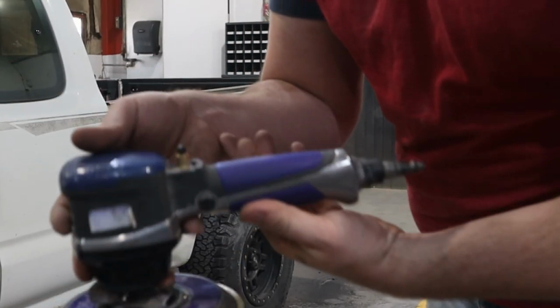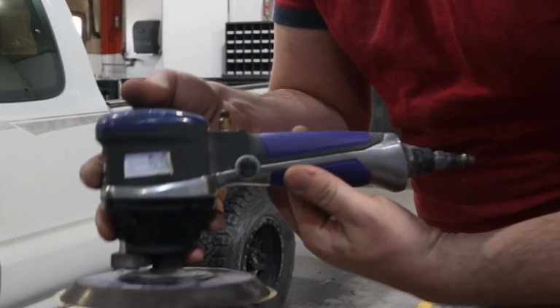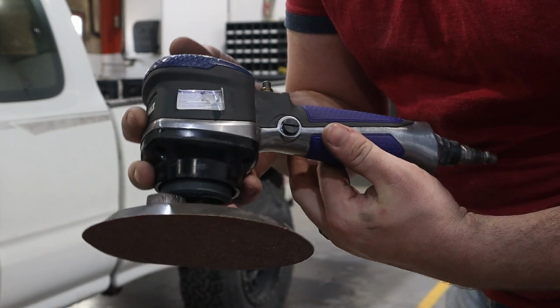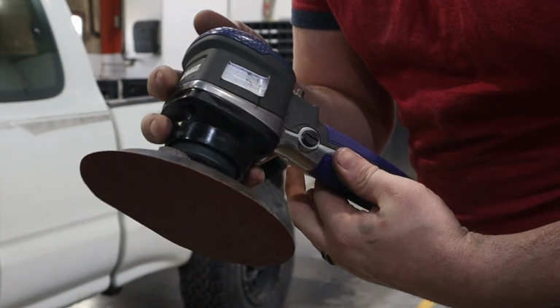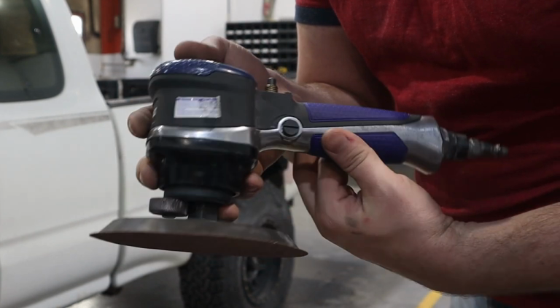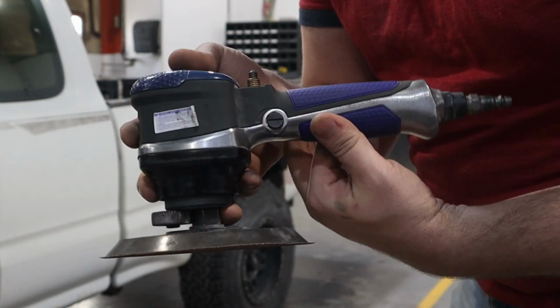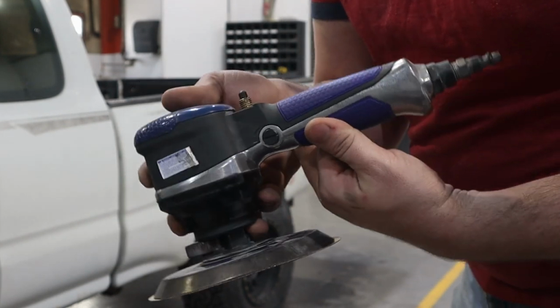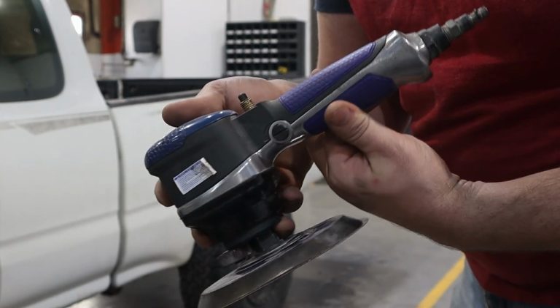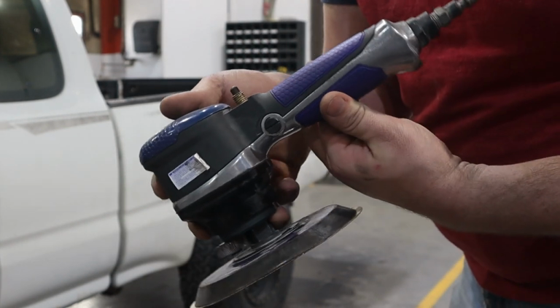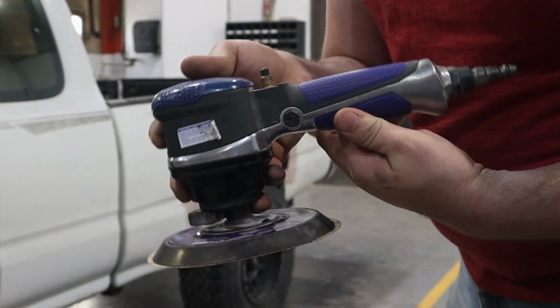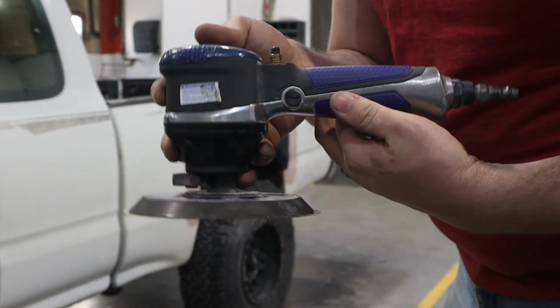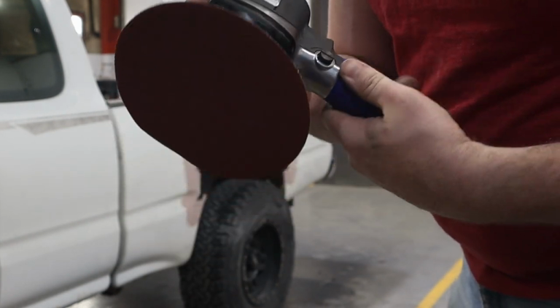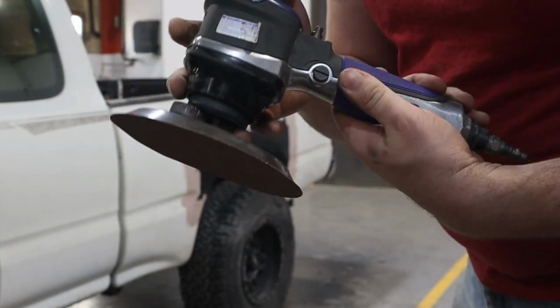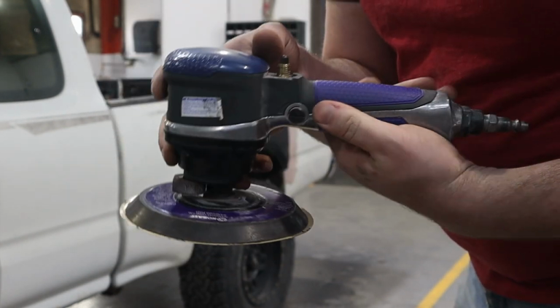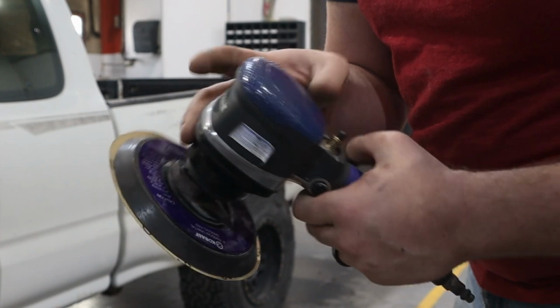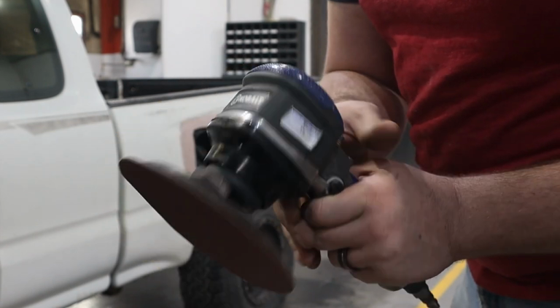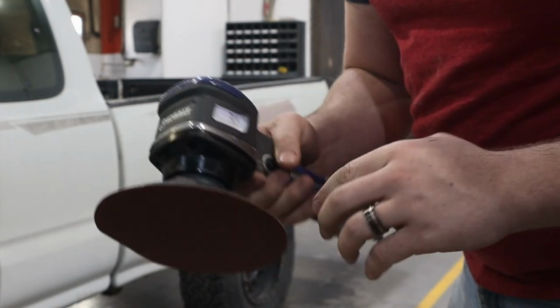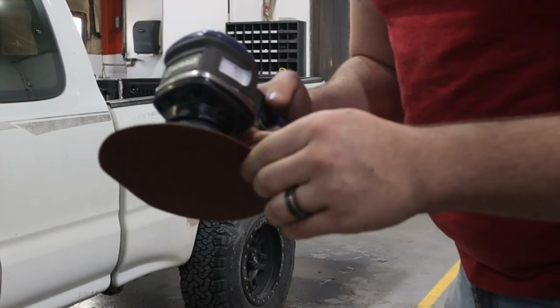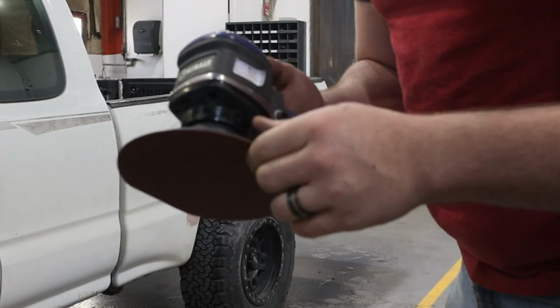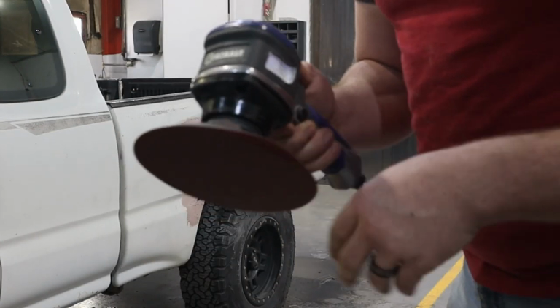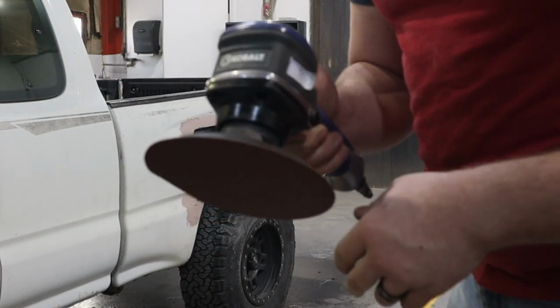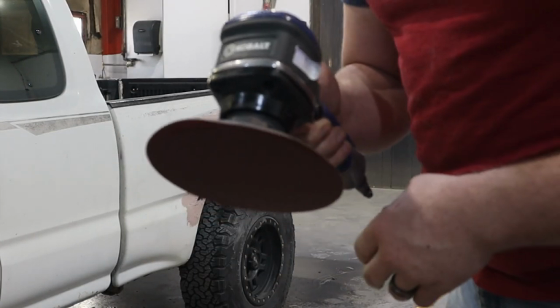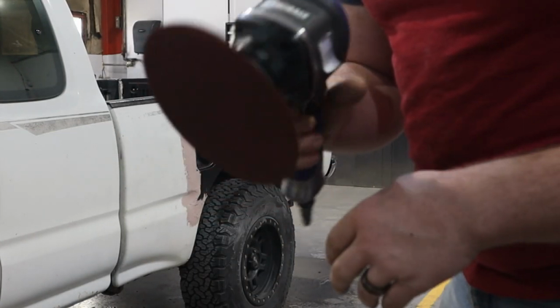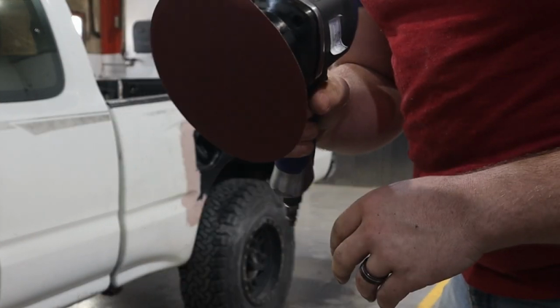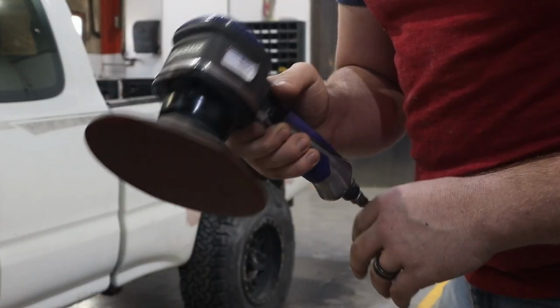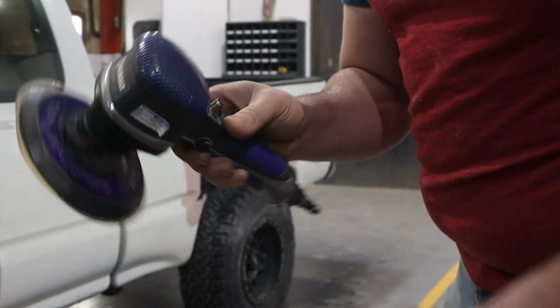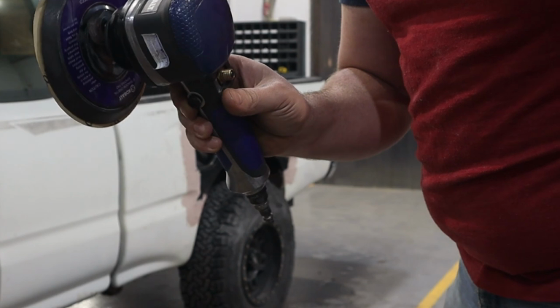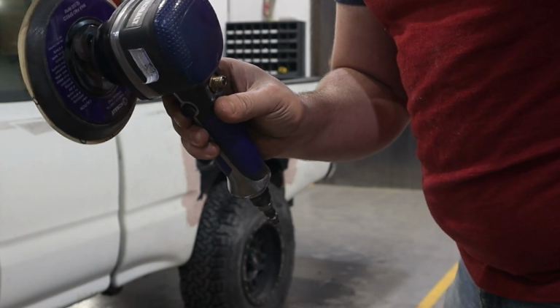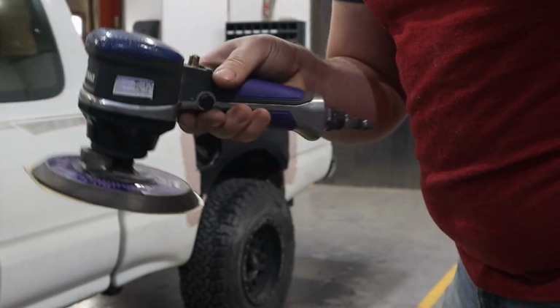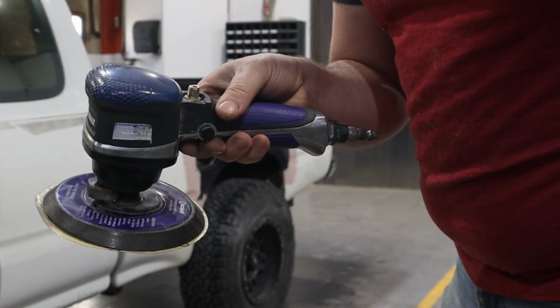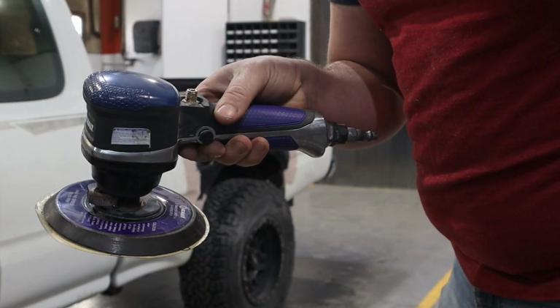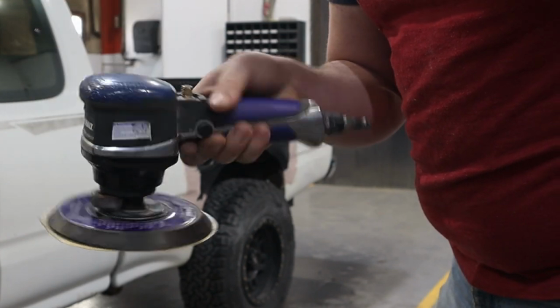This is a DA sander — DA stands for dual action. It's just going to help us knock down the bulk of the Bondo.